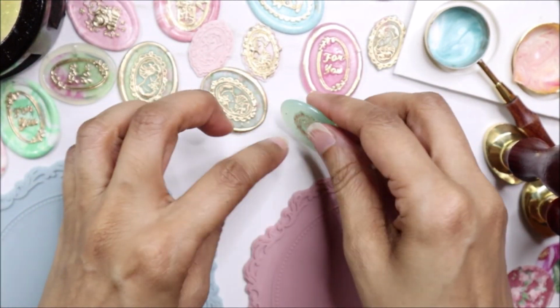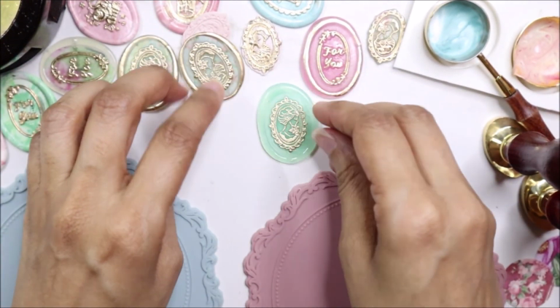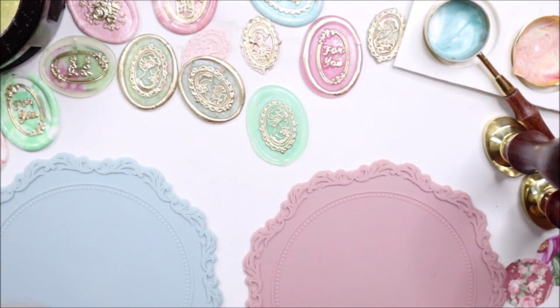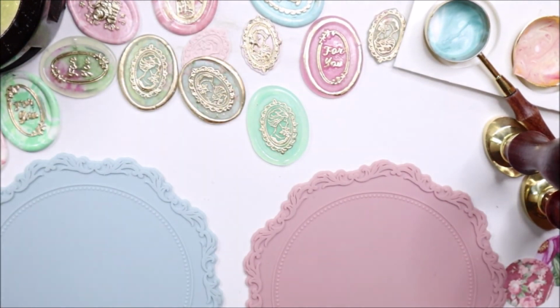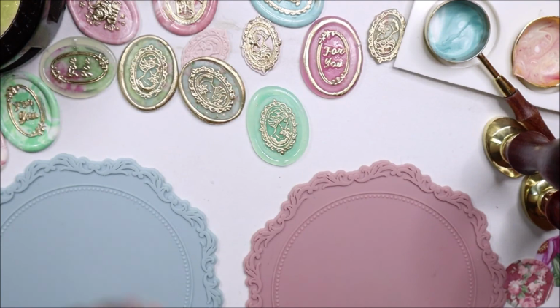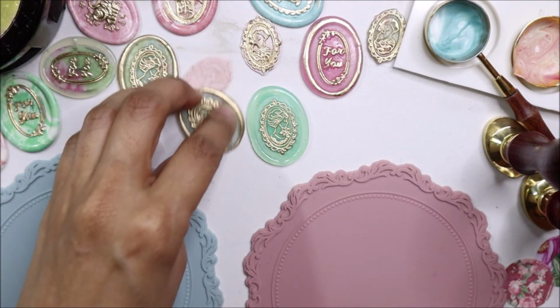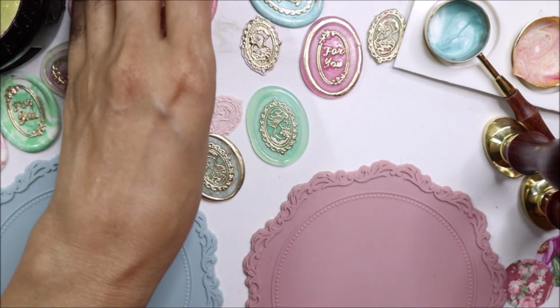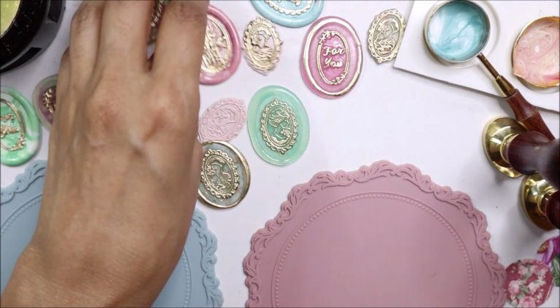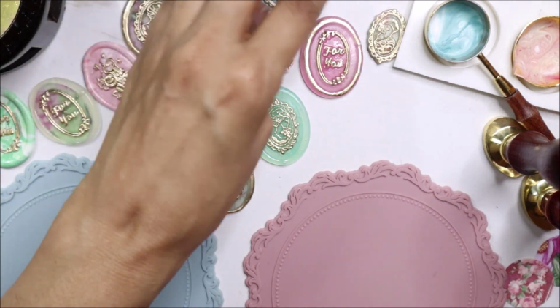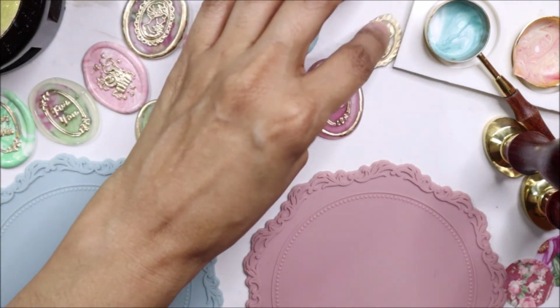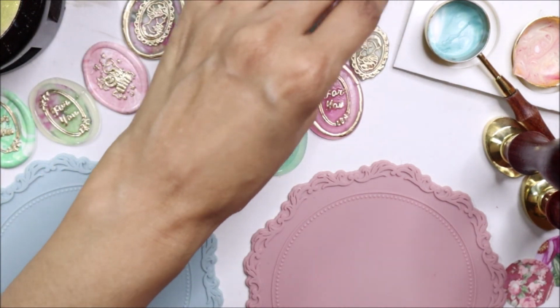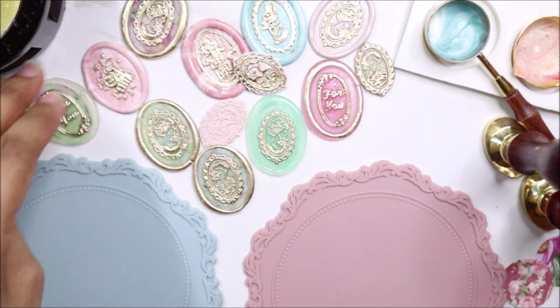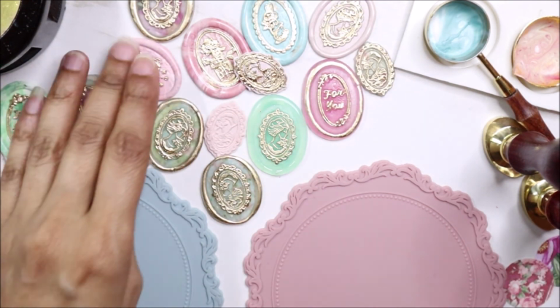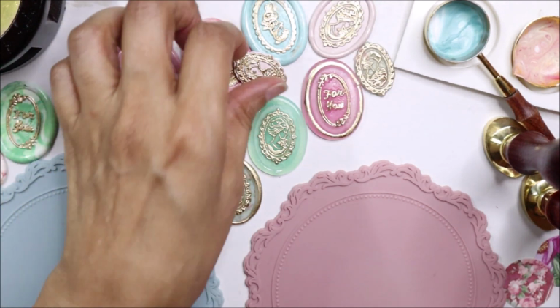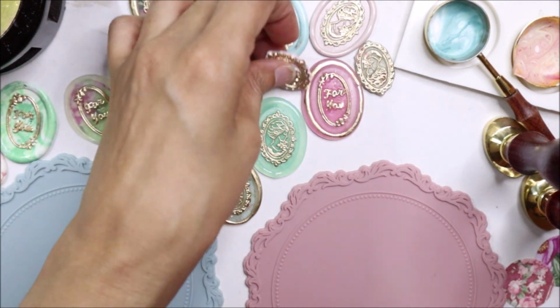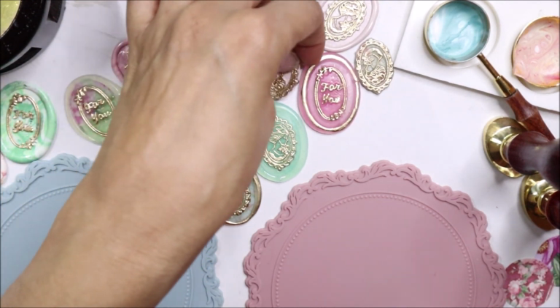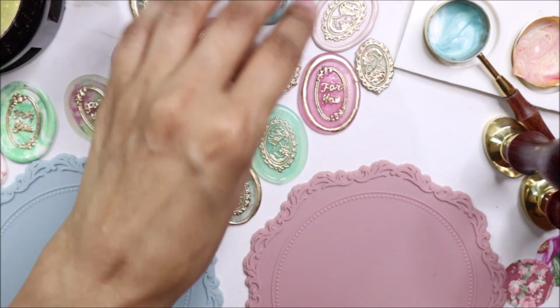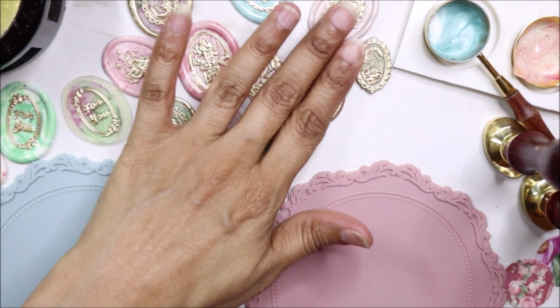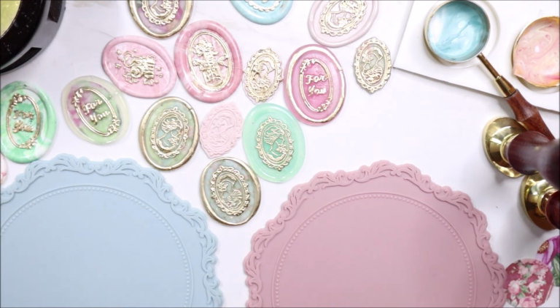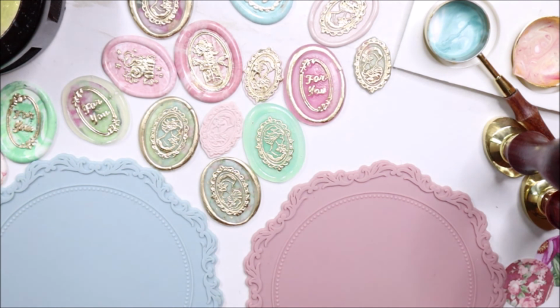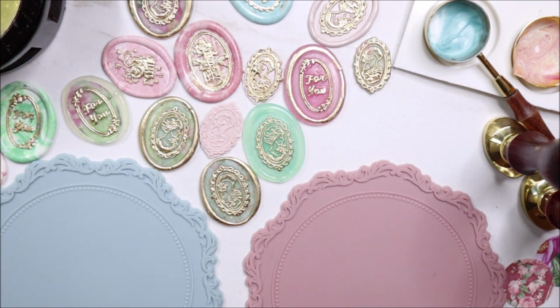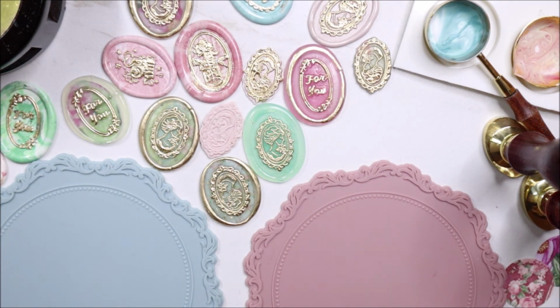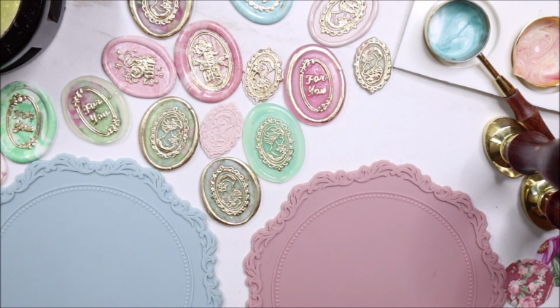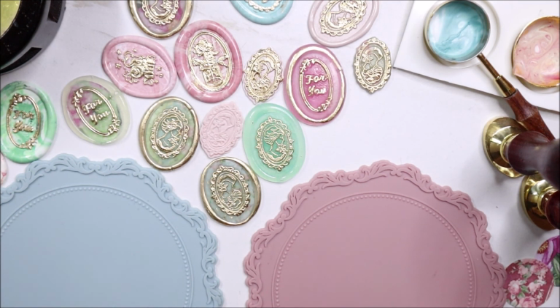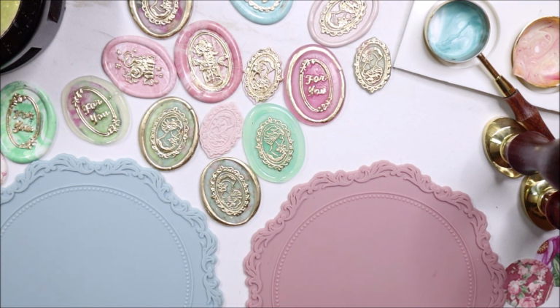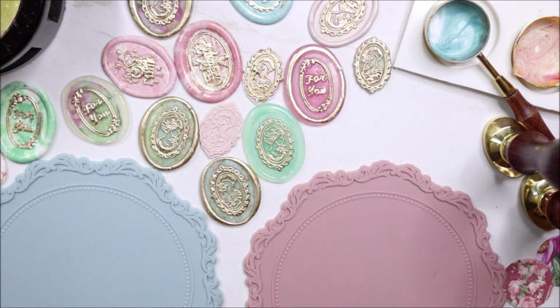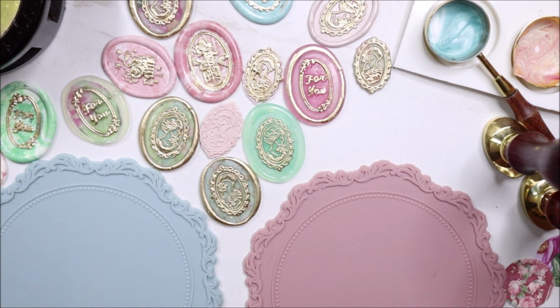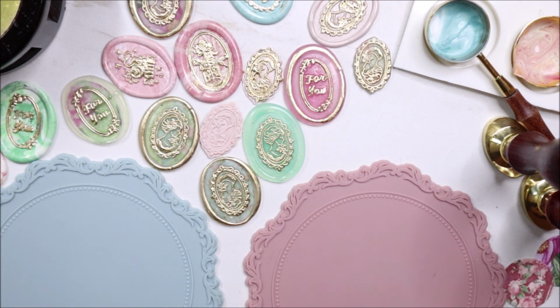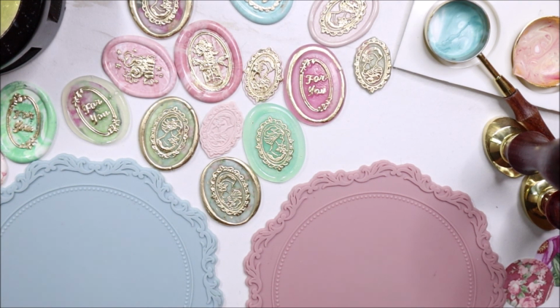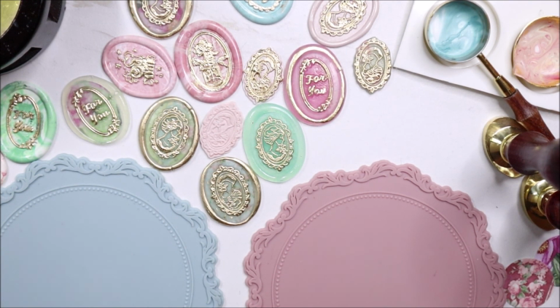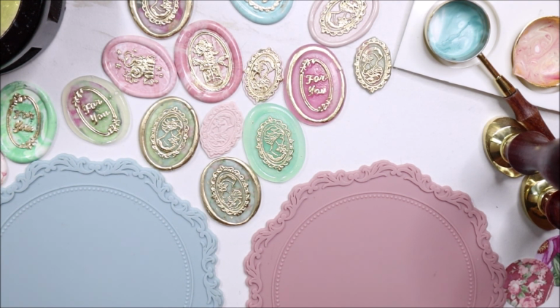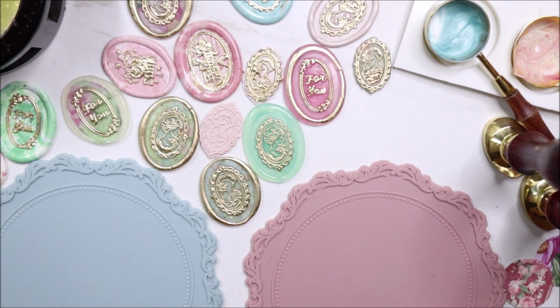So there you have it. I'm going to come back with another video with projects that I made using these, and I will do a project together — just one — so it will have just the one tutorial. Again, thank you Craspire for sending me all these beautiful metal stamps. So share, be fair, be filled with love, and love one another. Take good care, everybody.